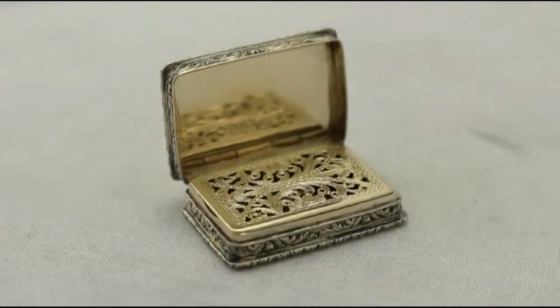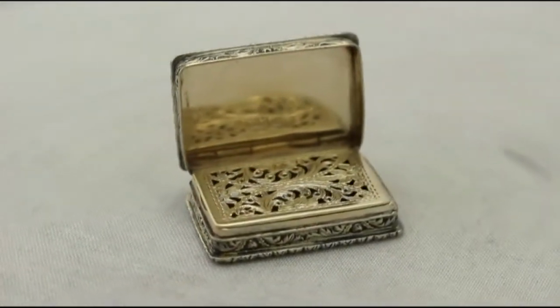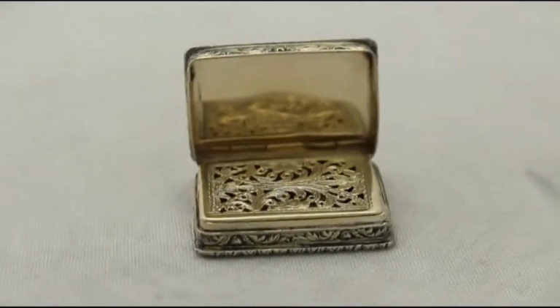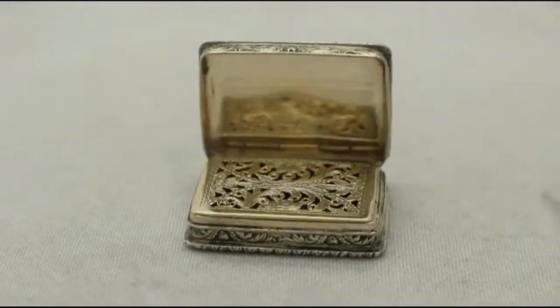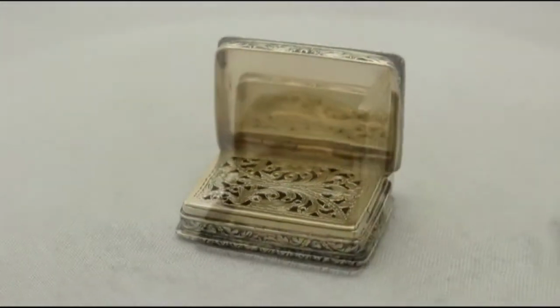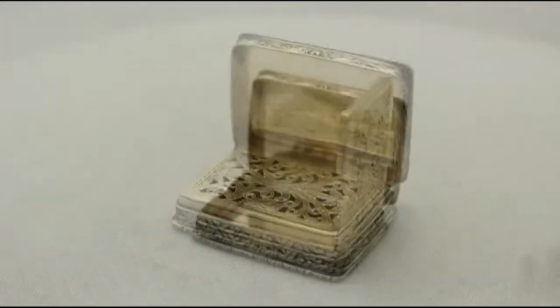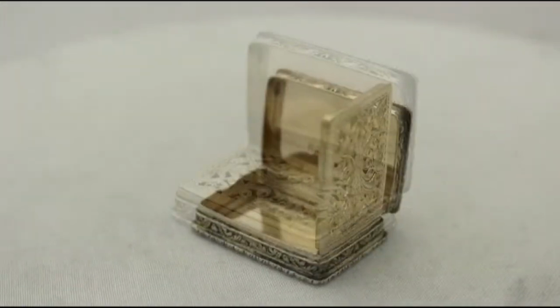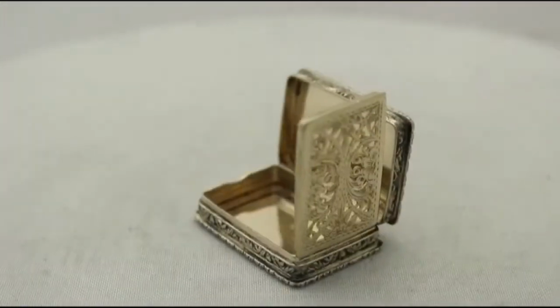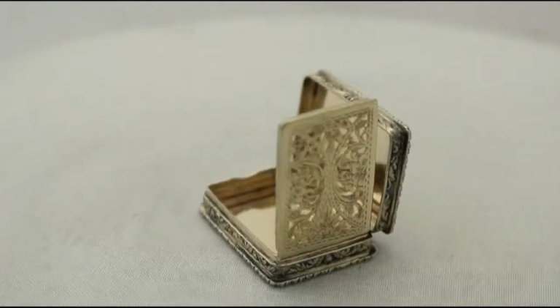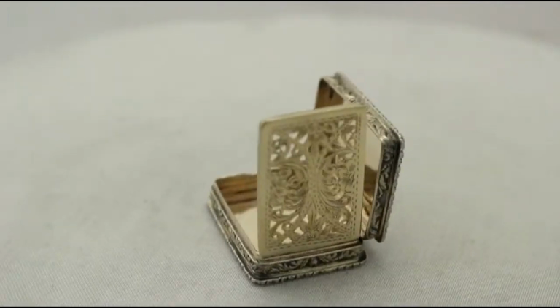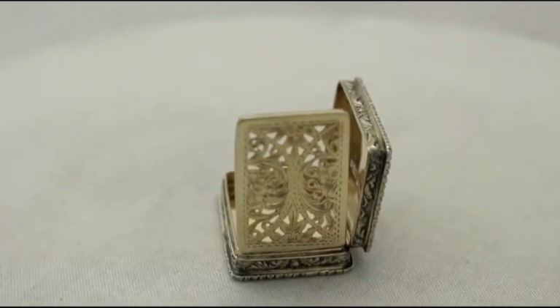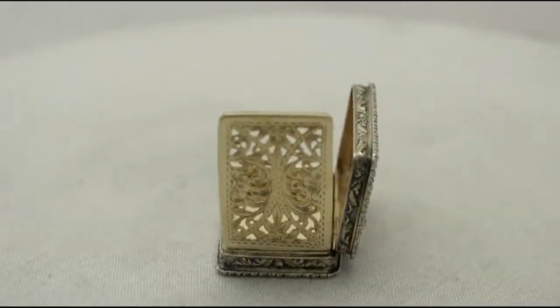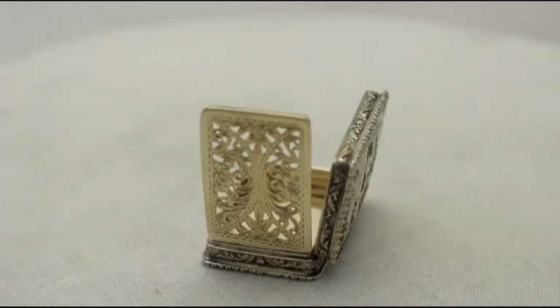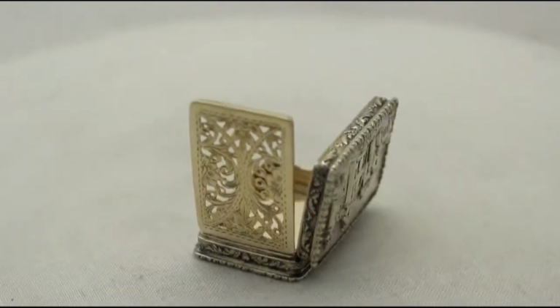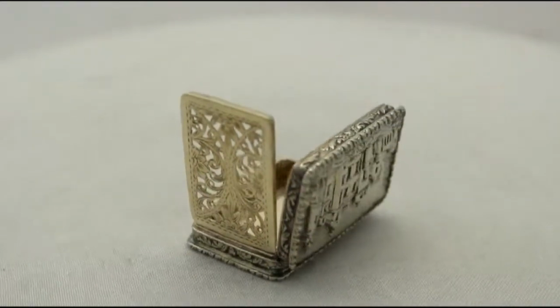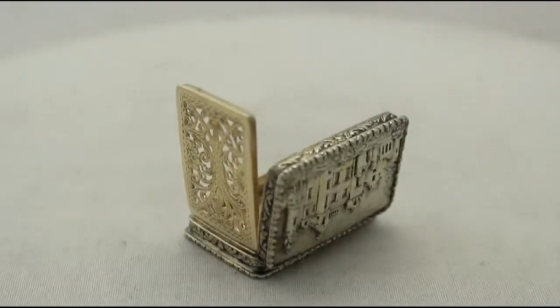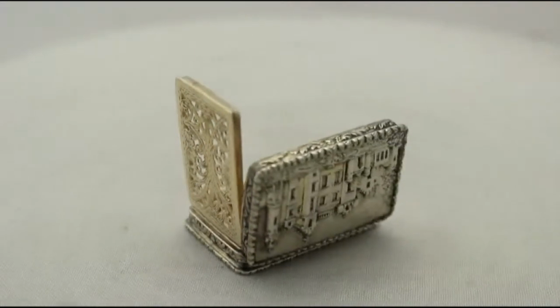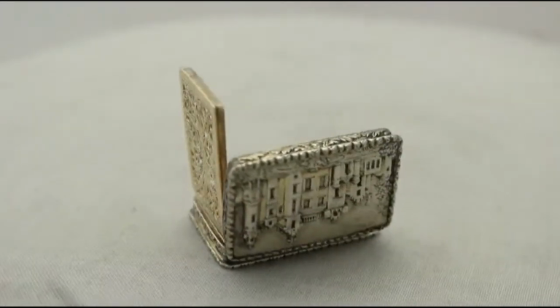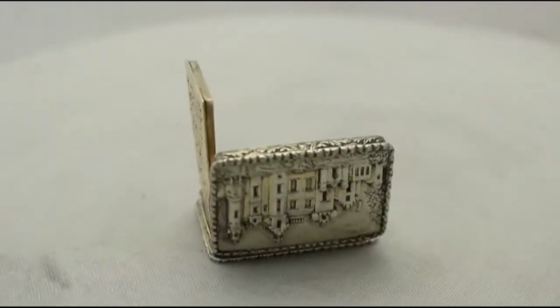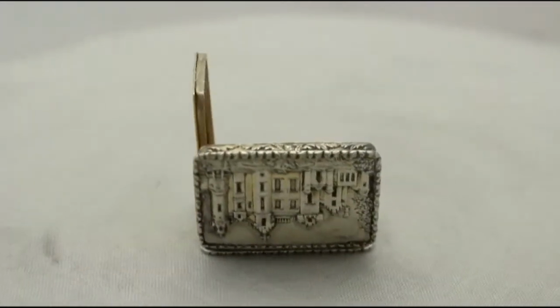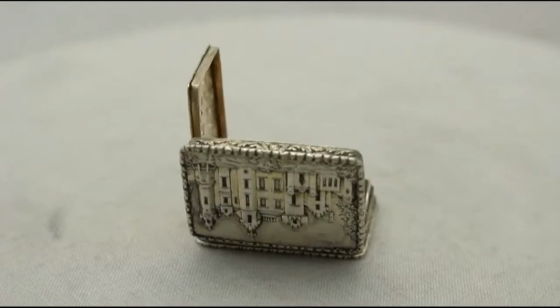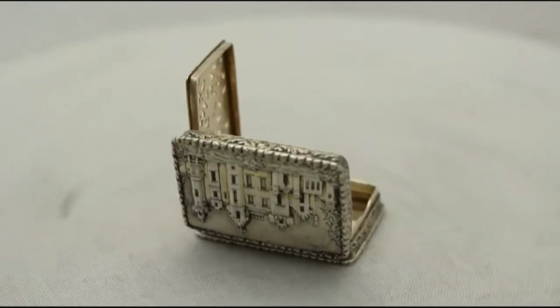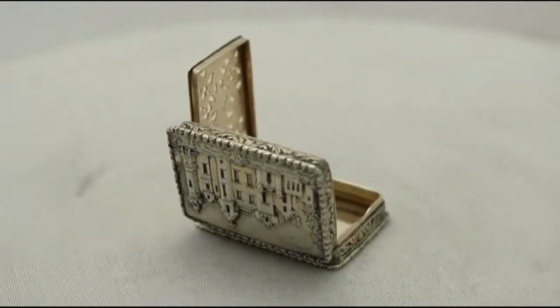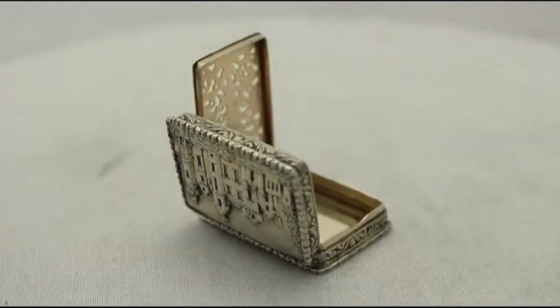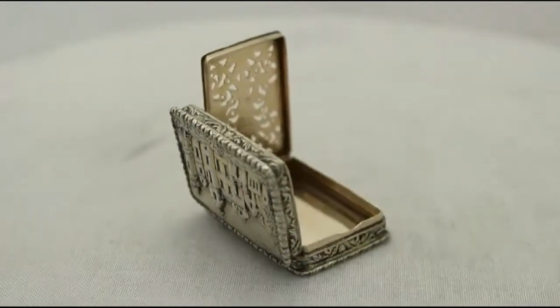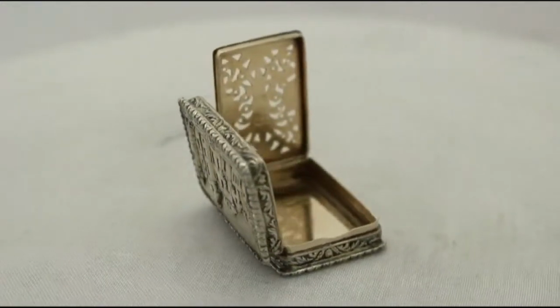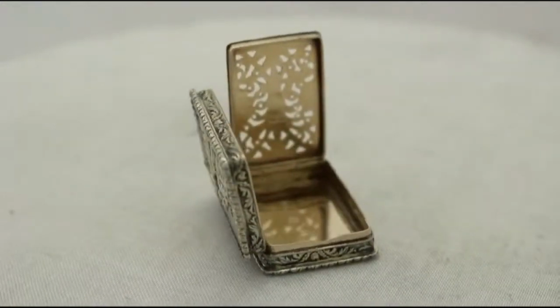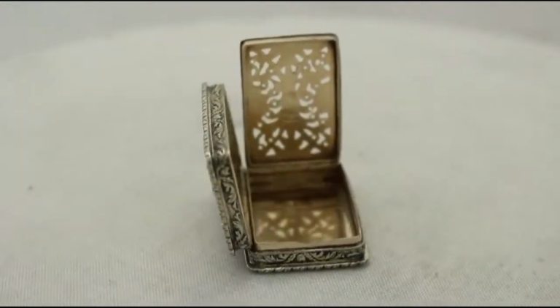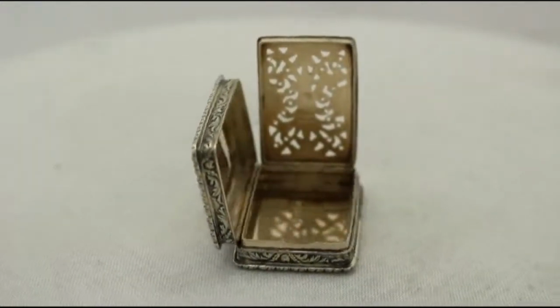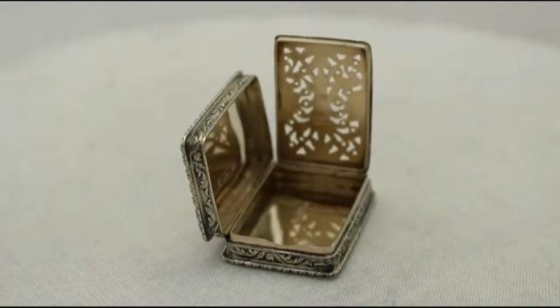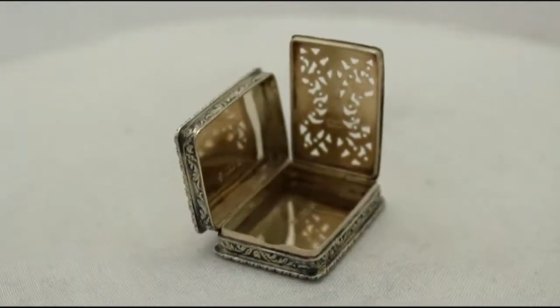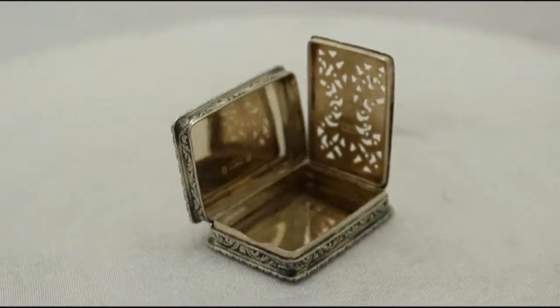The hinged silver vinaigrette cover allows access to the original hallmarked hinged pierced decorated silver grill. The box retains the original gilding; this is worn sympathetically.